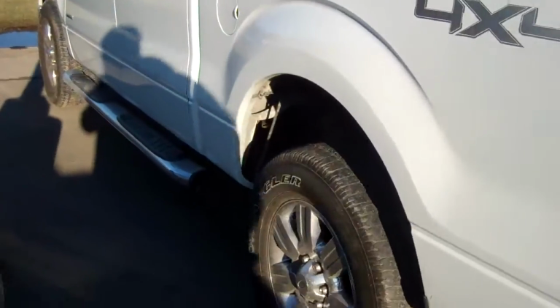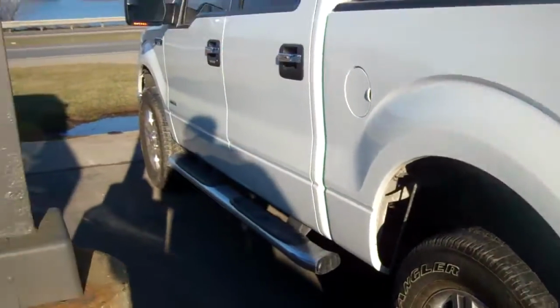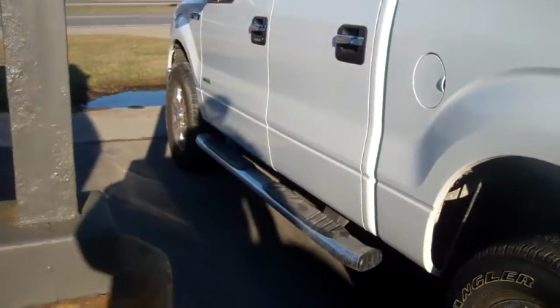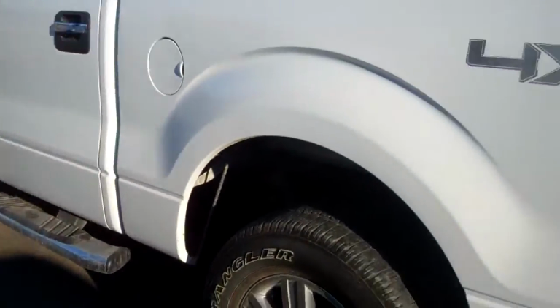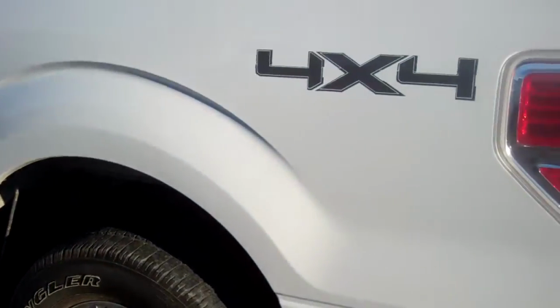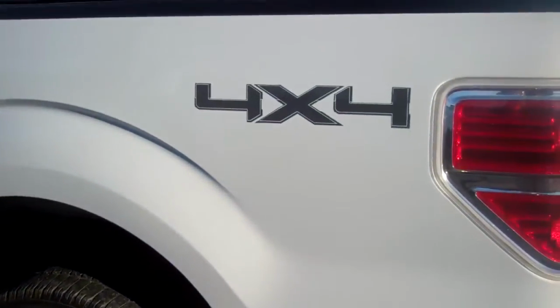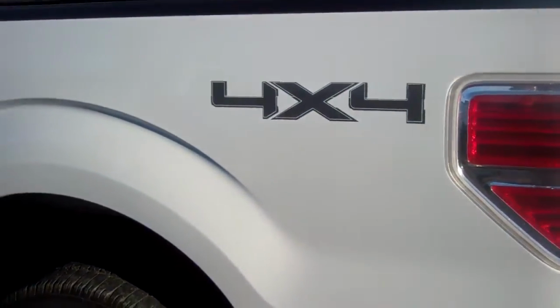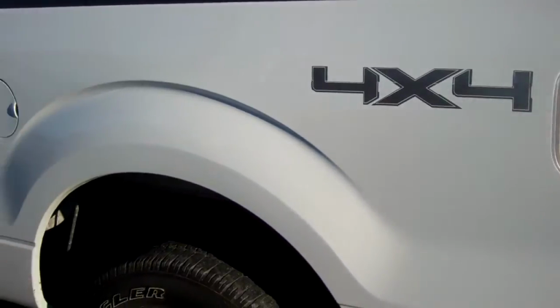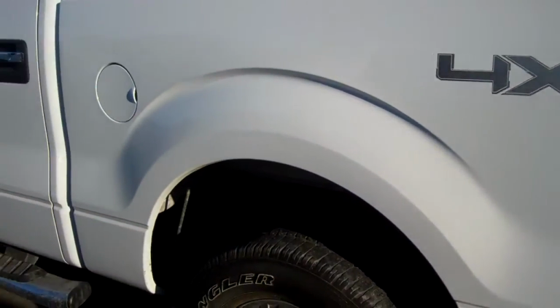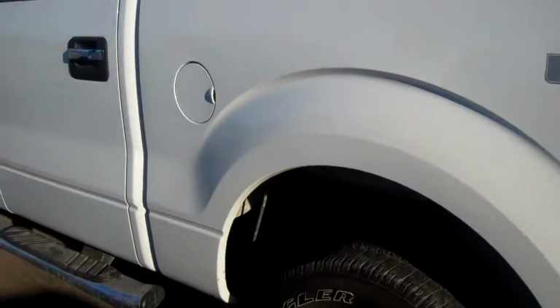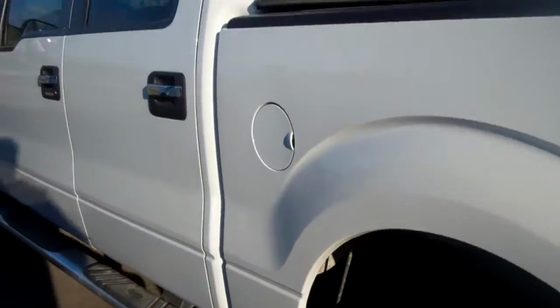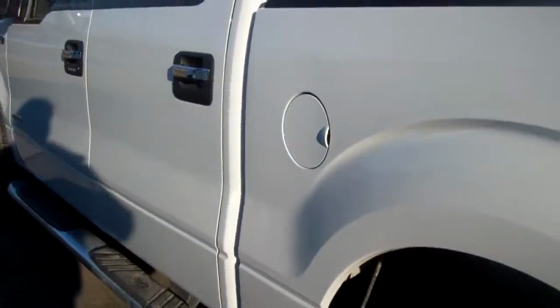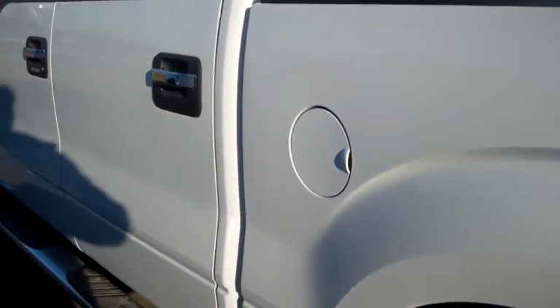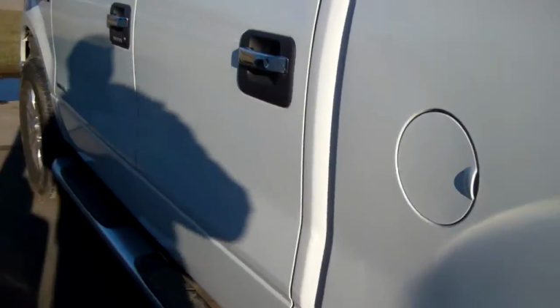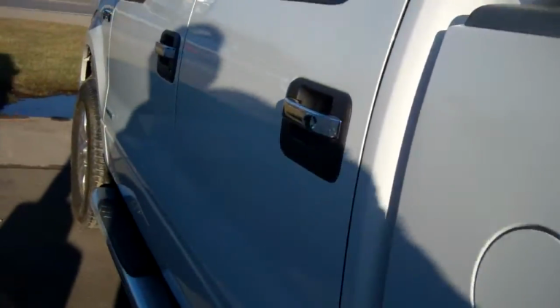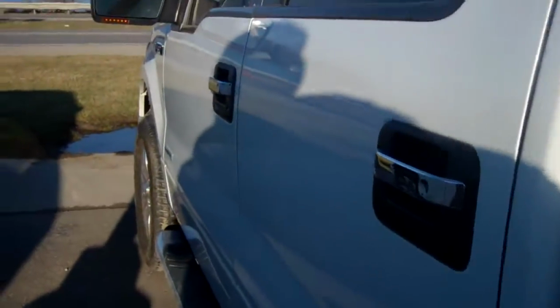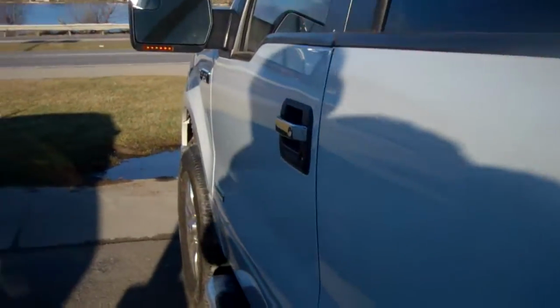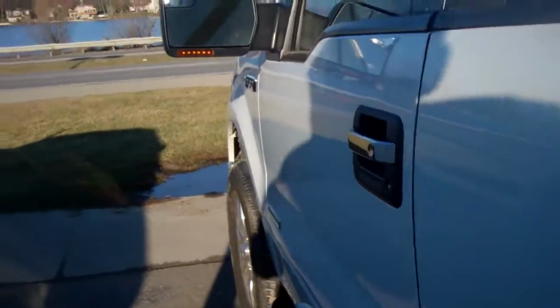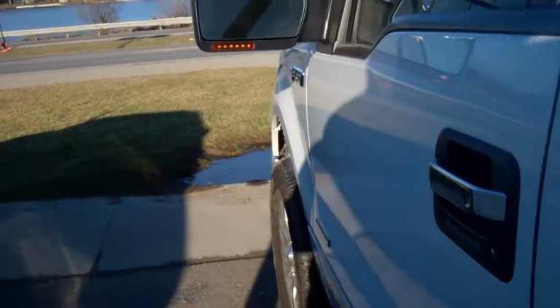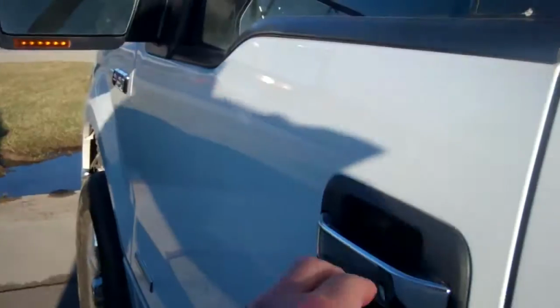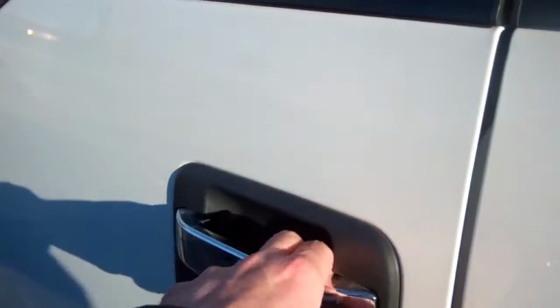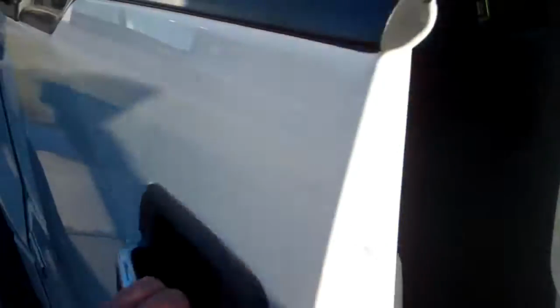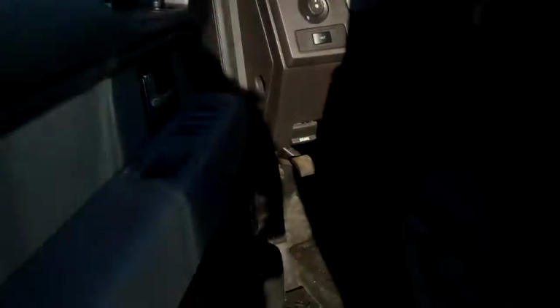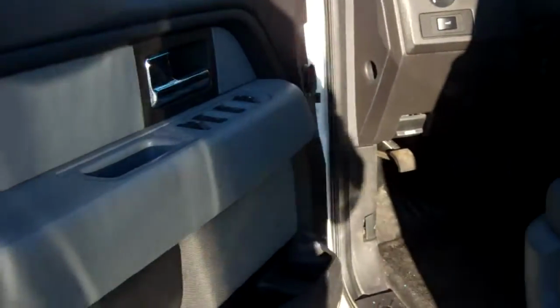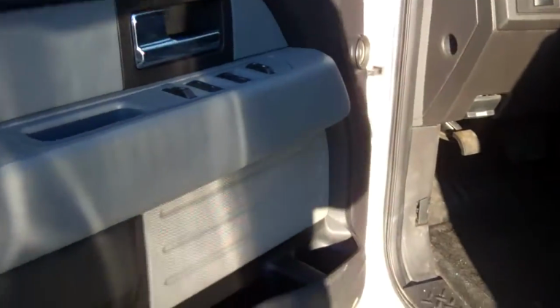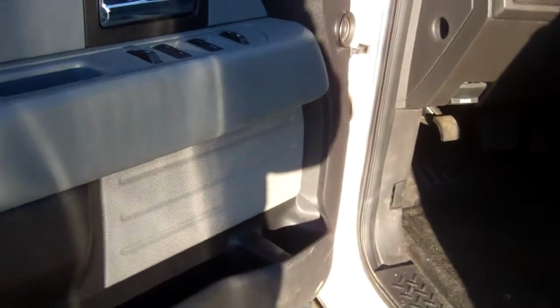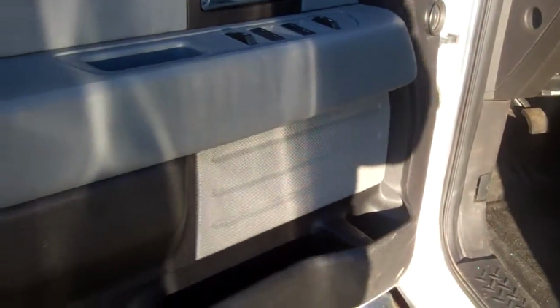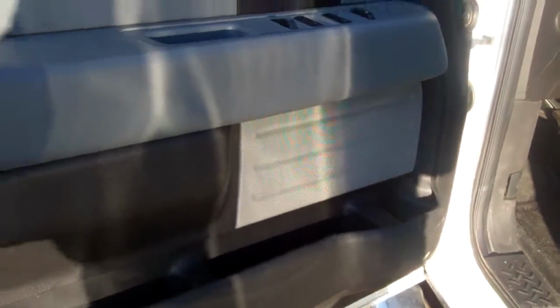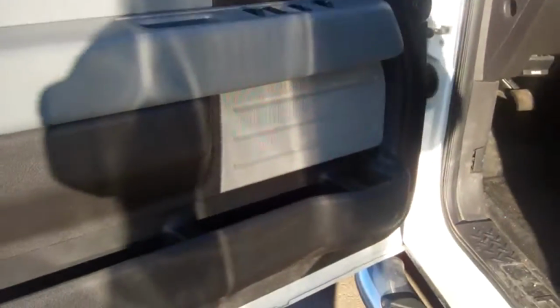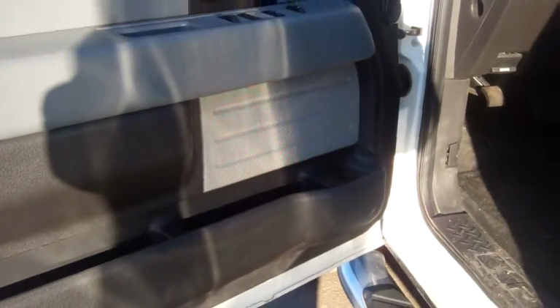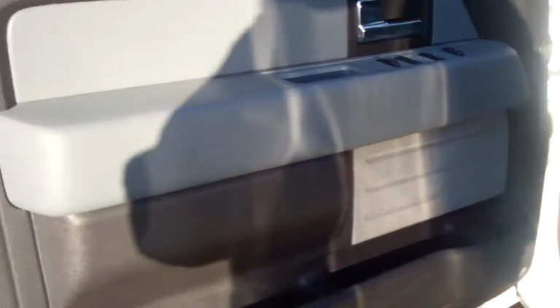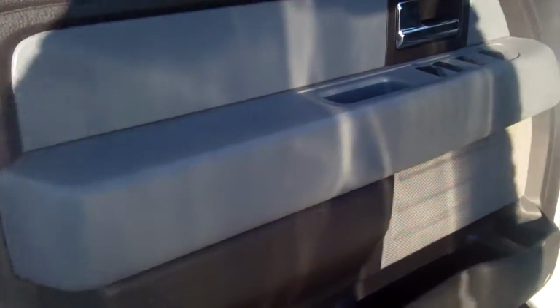We've recently reduced the price and the response has been quite overwhelming. I don't think this truck is going to last — it is possible that by the time you get this video, this truck may be gone.